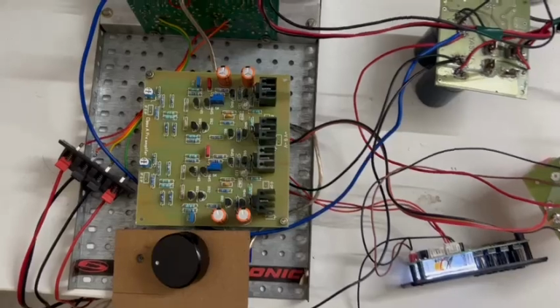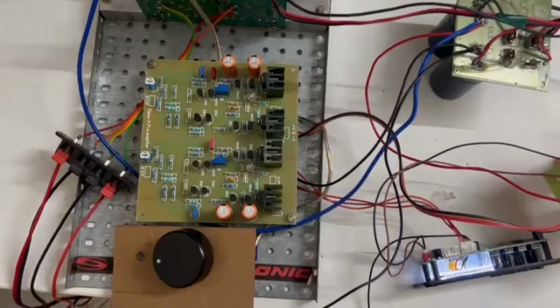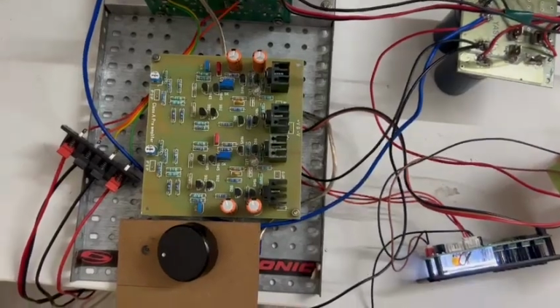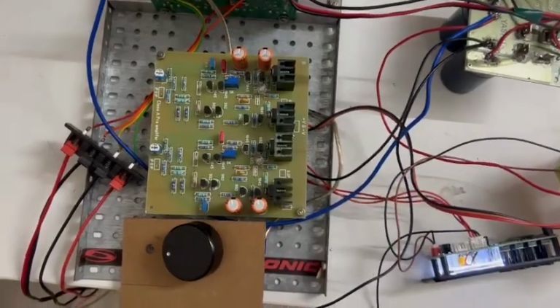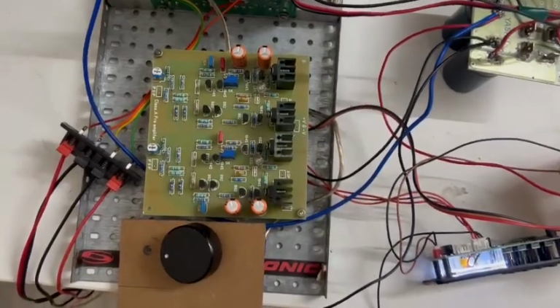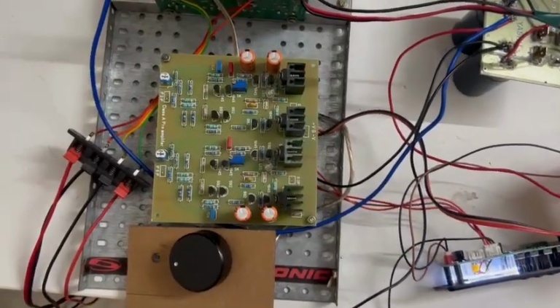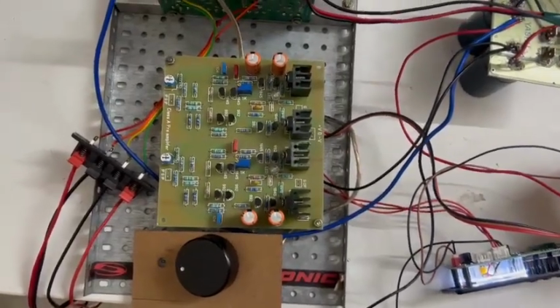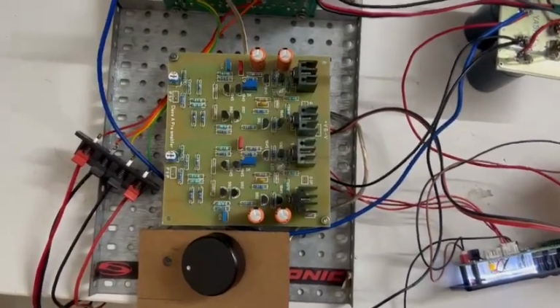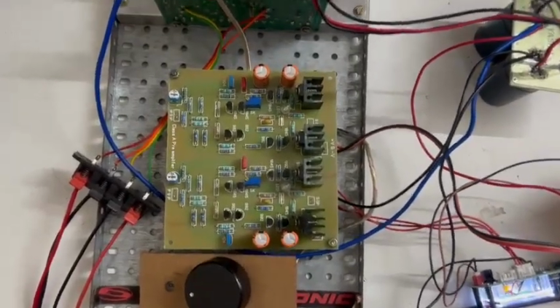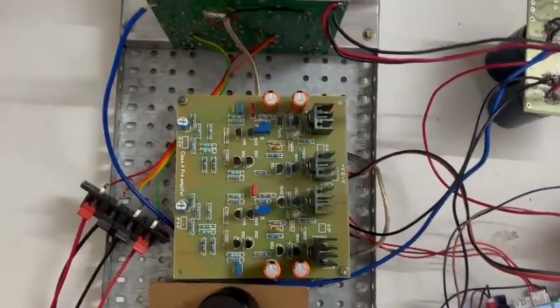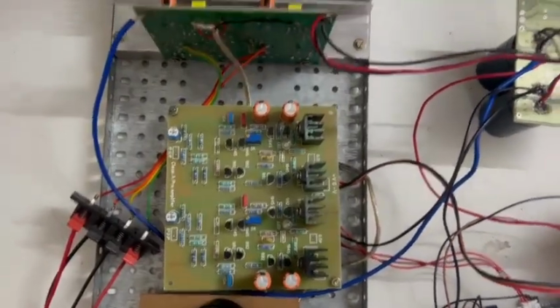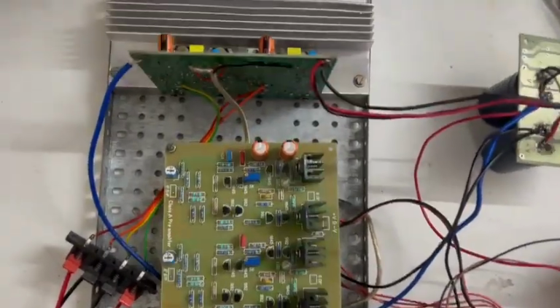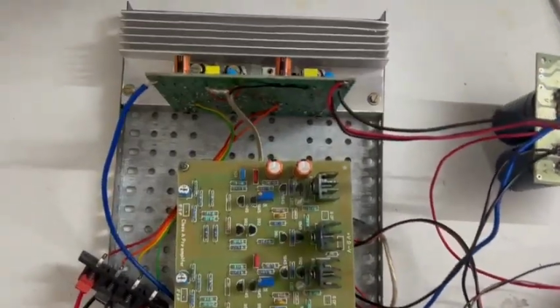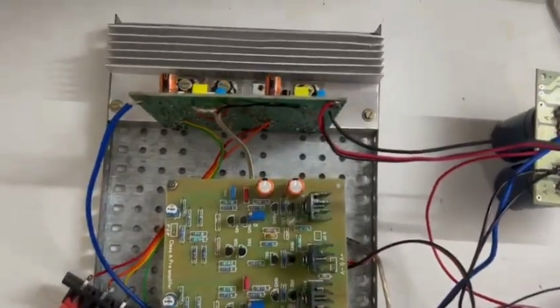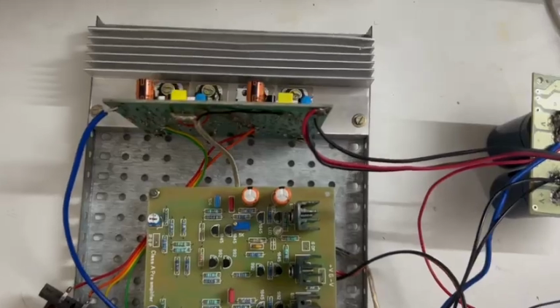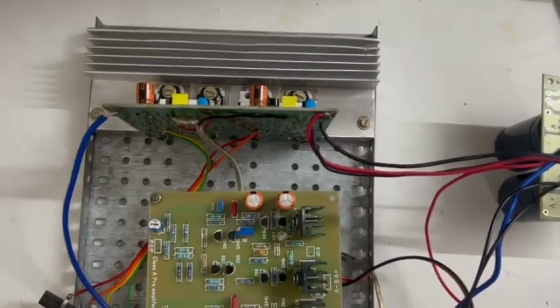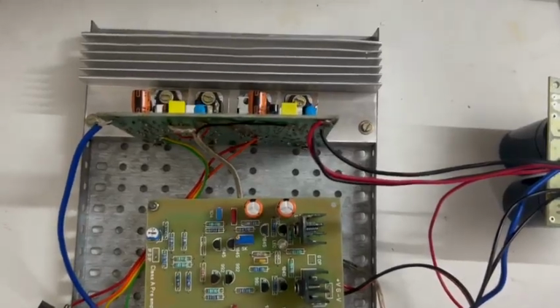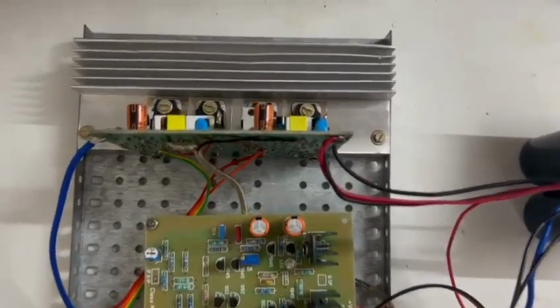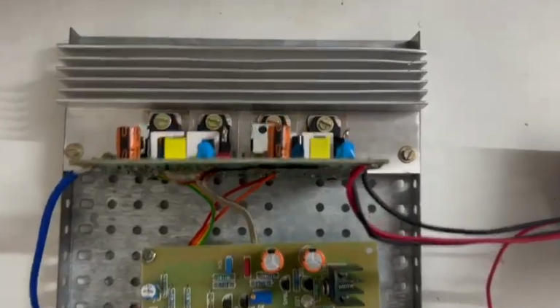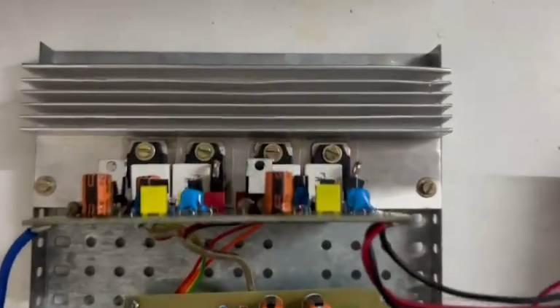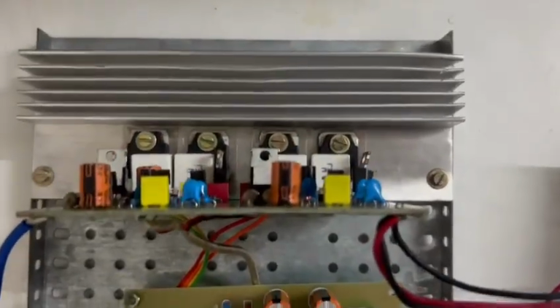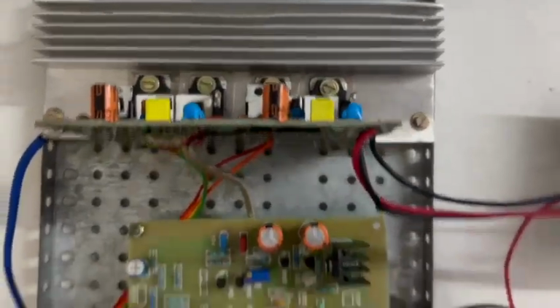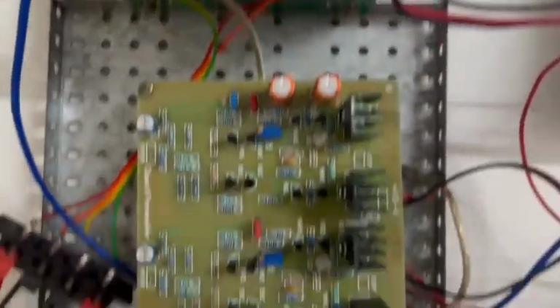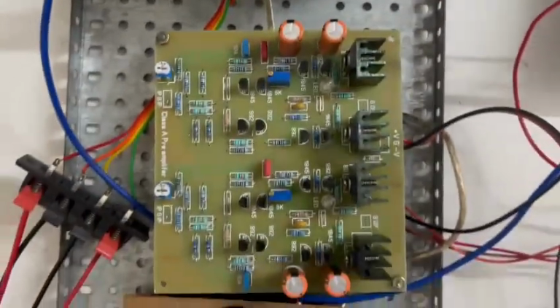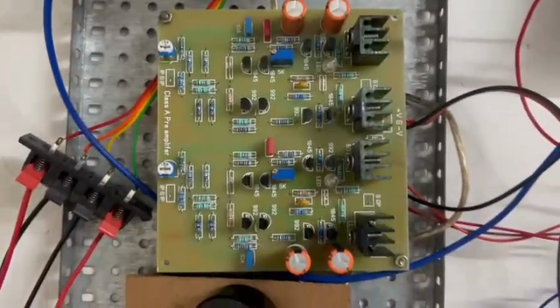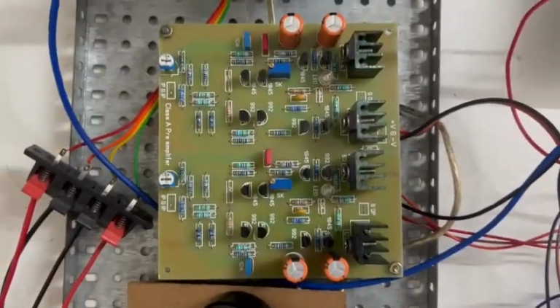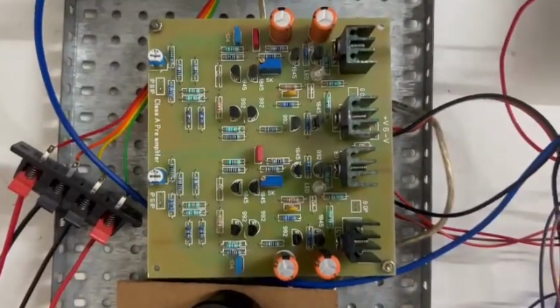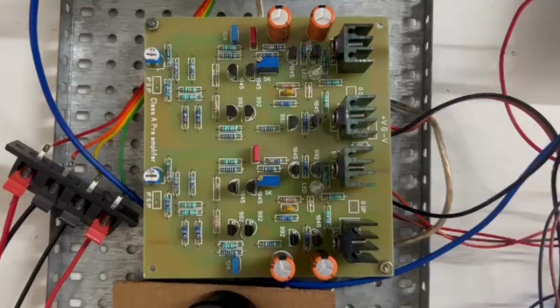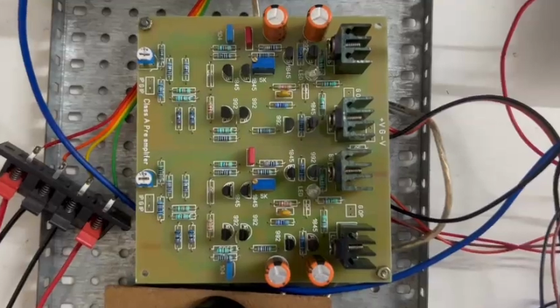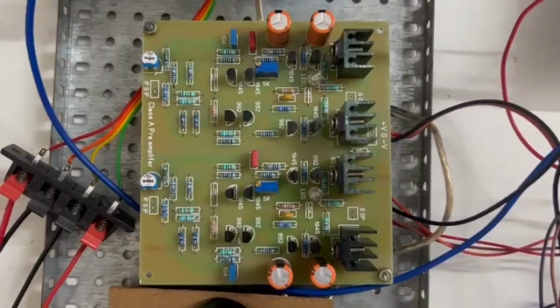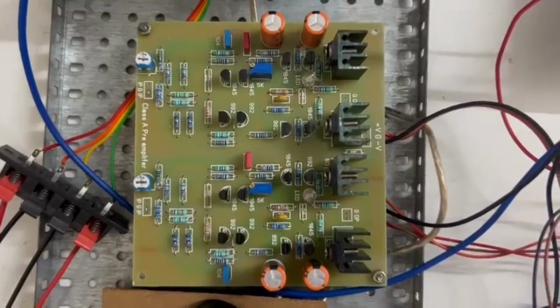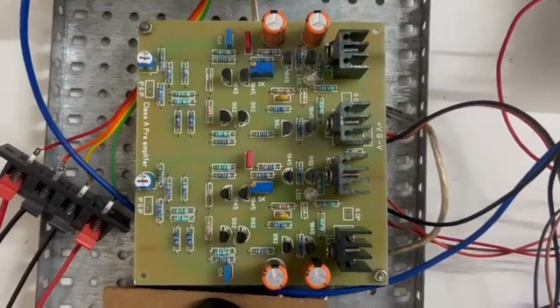Hello all, today I will be doing a demo on my new amplifier setup. In the amplifier I have used a class AB amplifier, and in the preamp I have used a class A preamplifier.